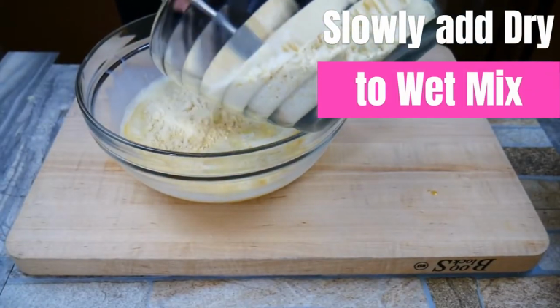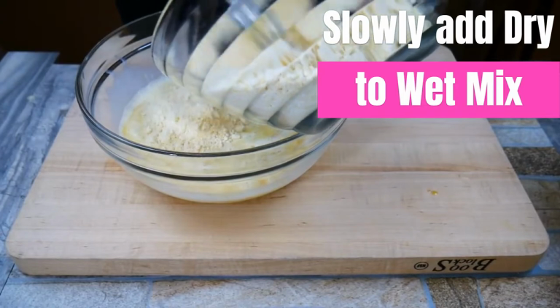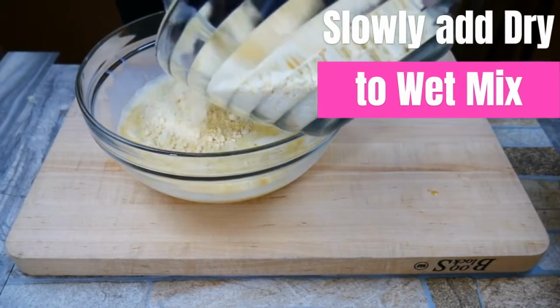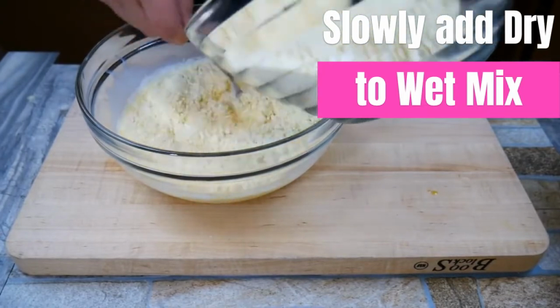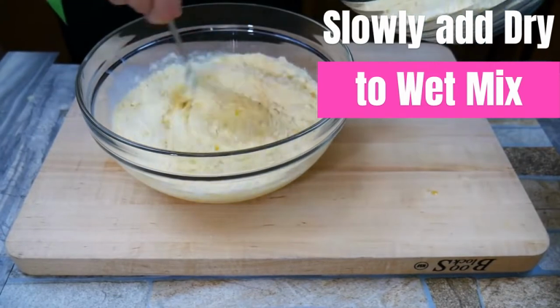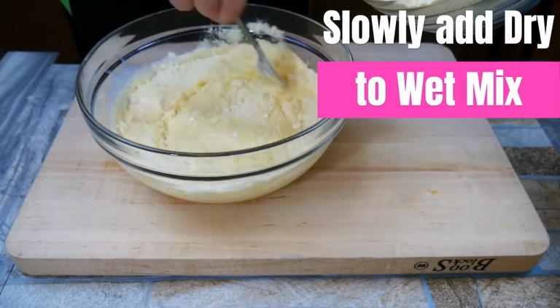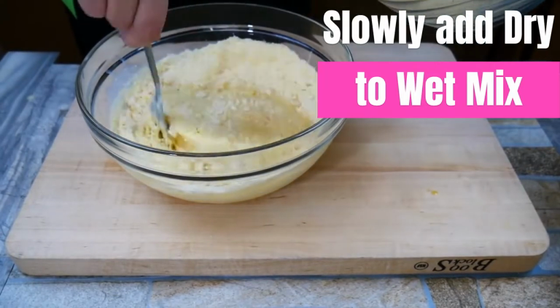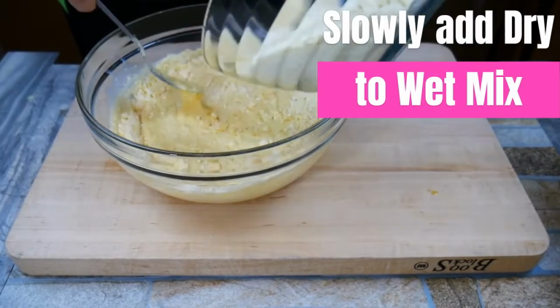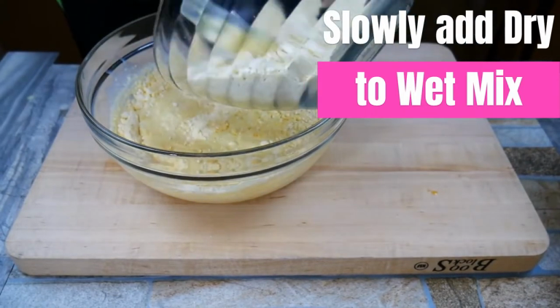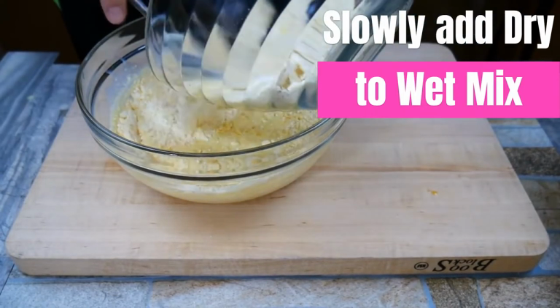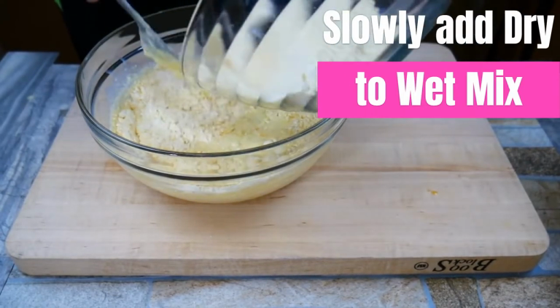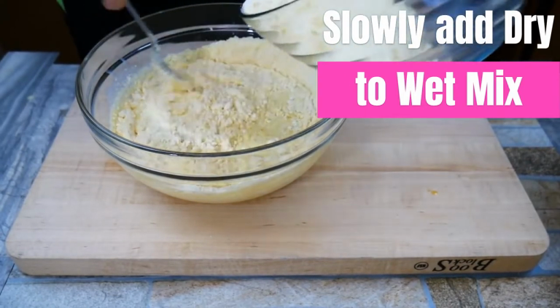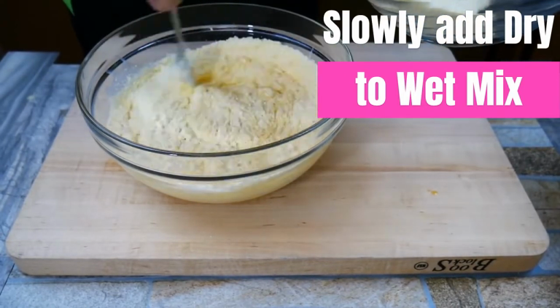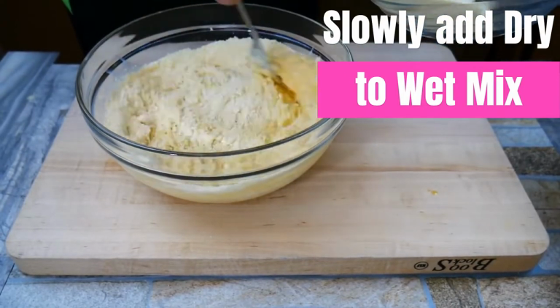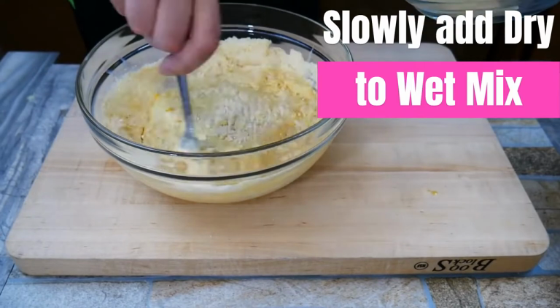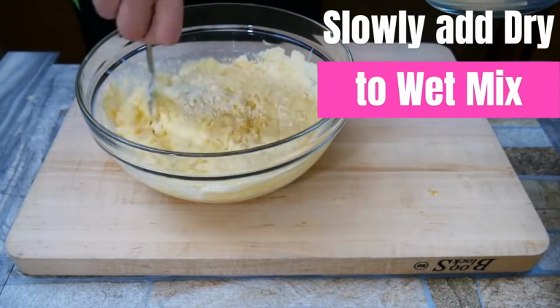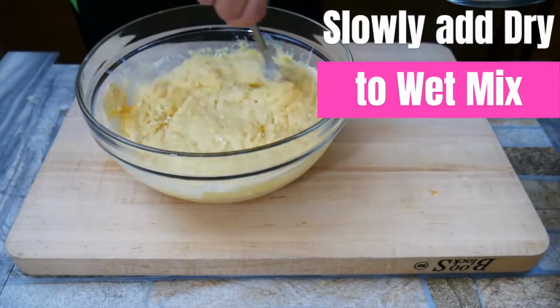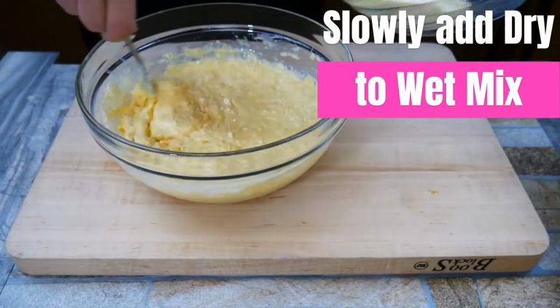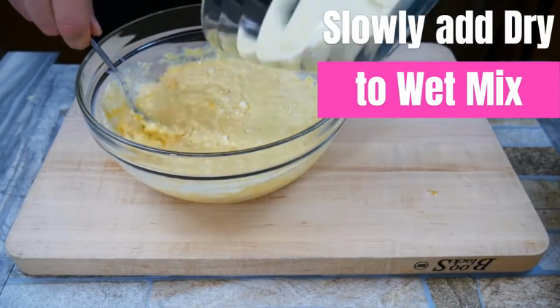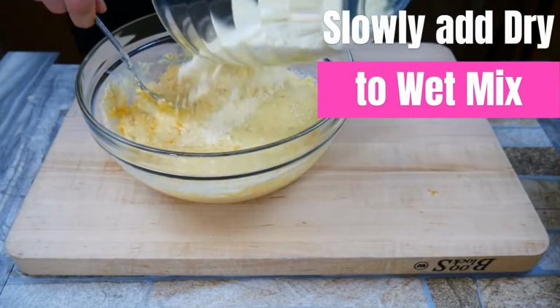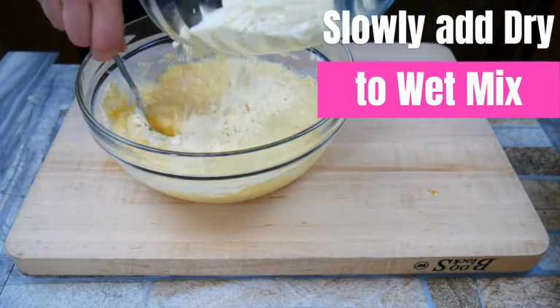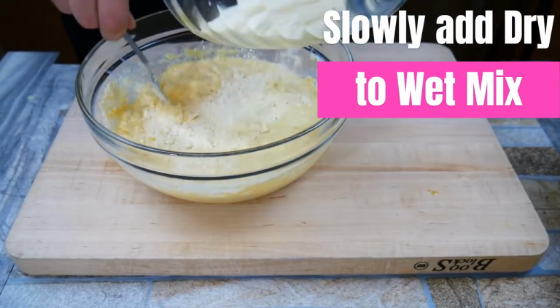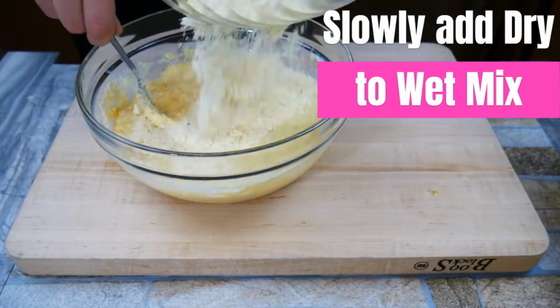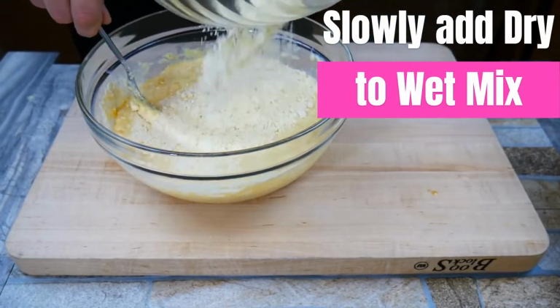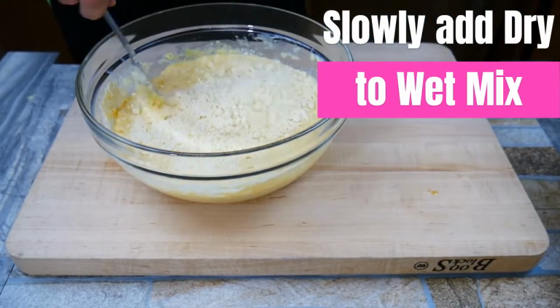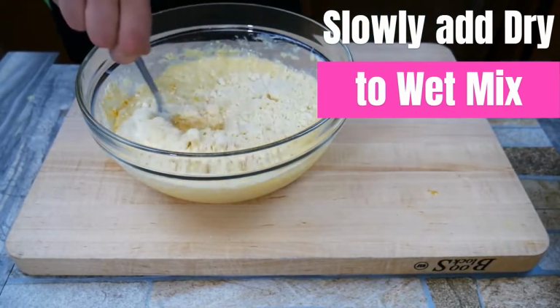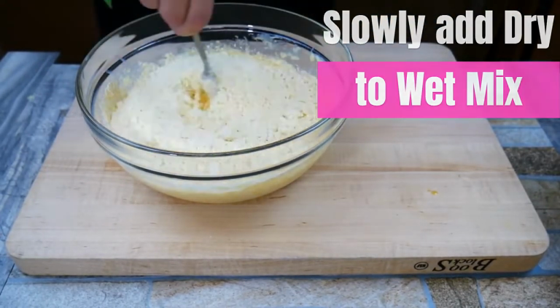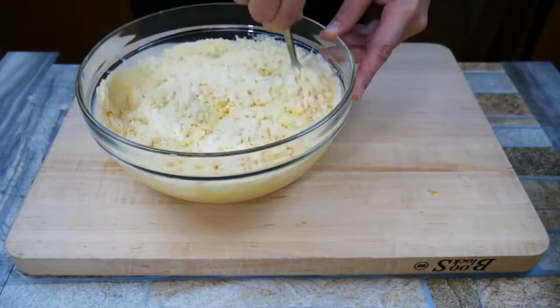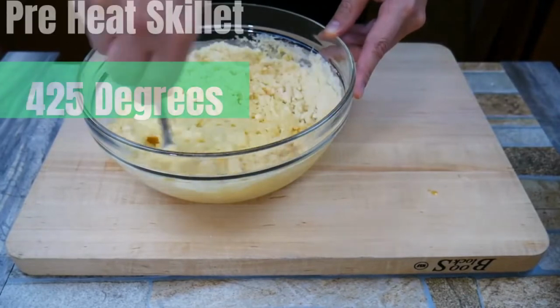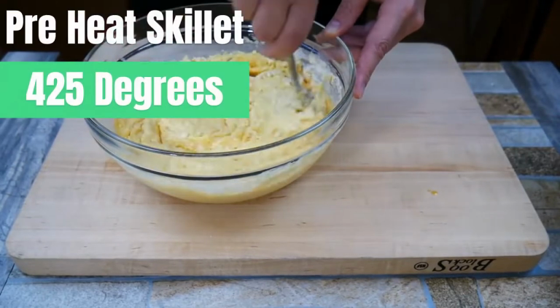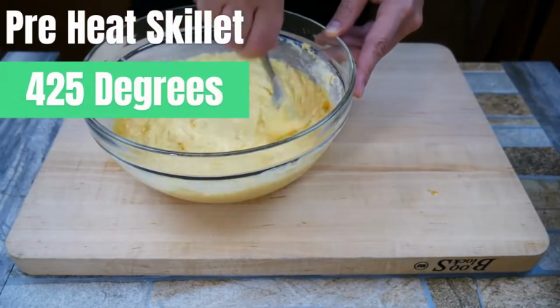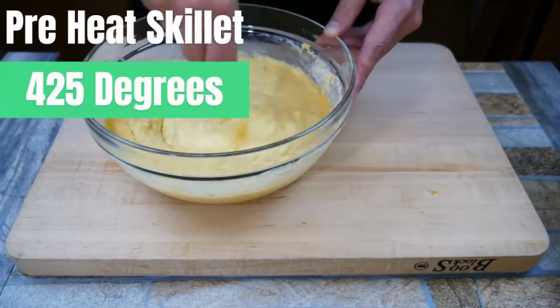We're going to mix our dry and wet ingredients together. Mix in stages — this helps make sure you don't get any lumps. About three stages is usually perfect when combining wet and dry ingredients, so combine those together.